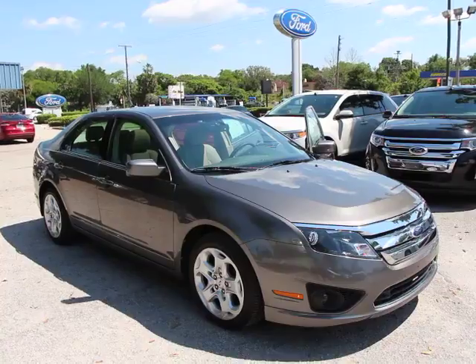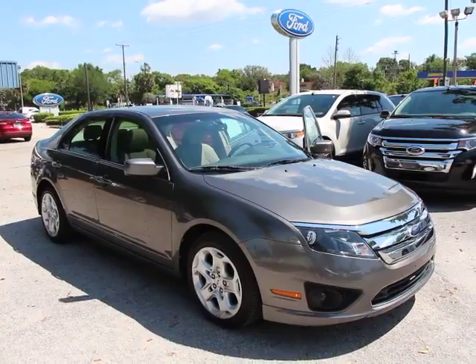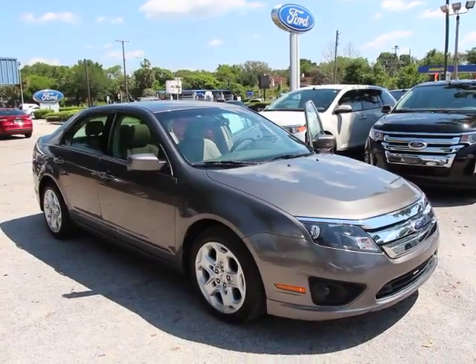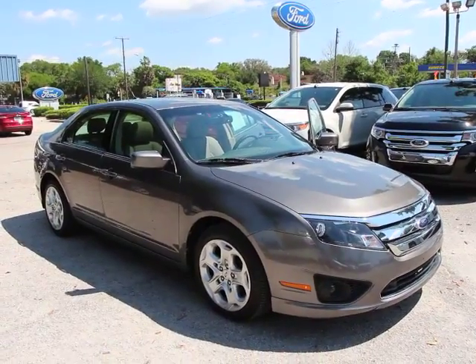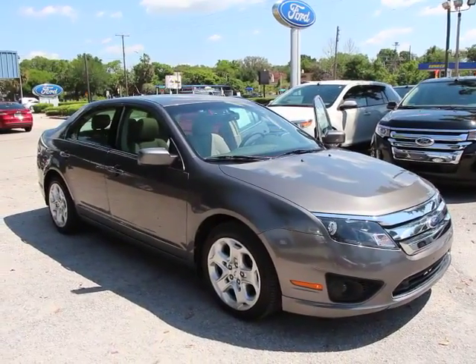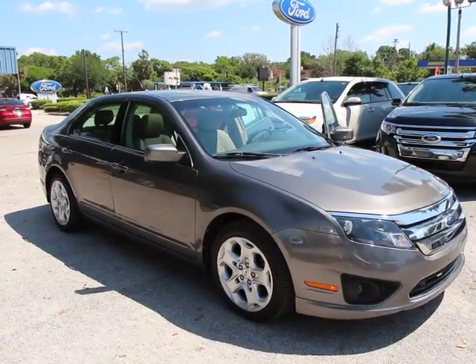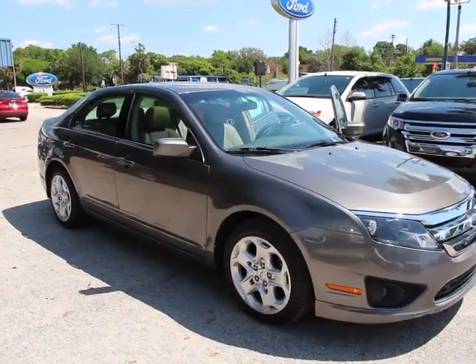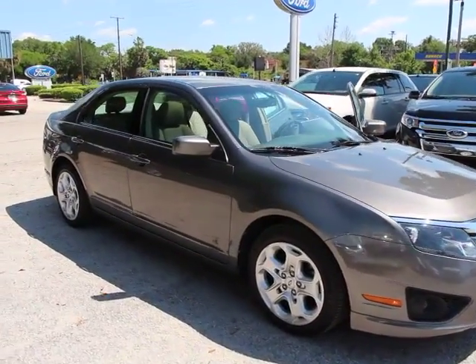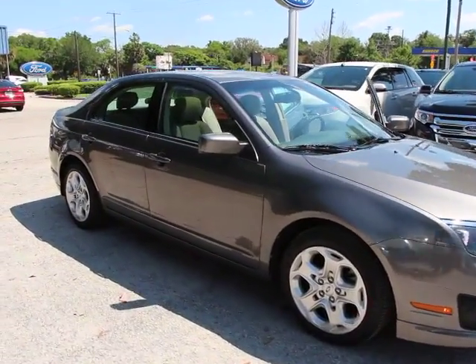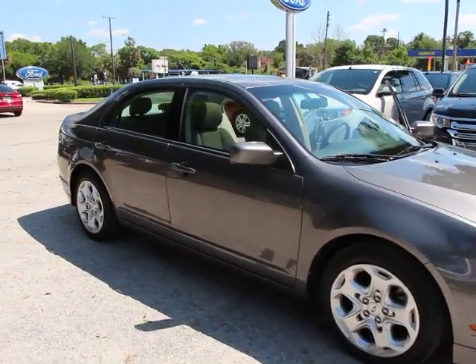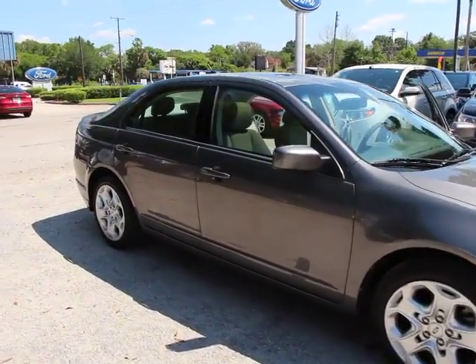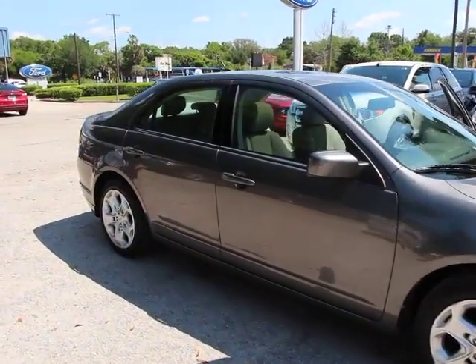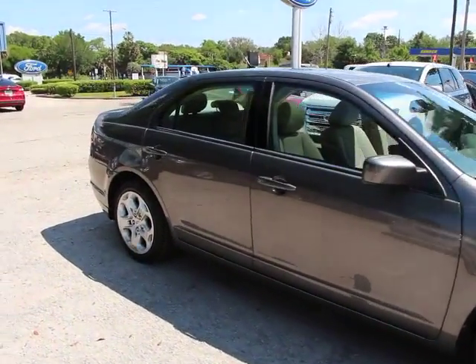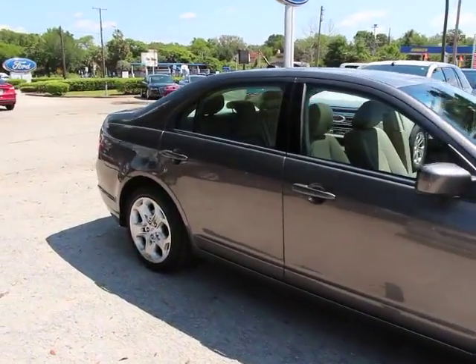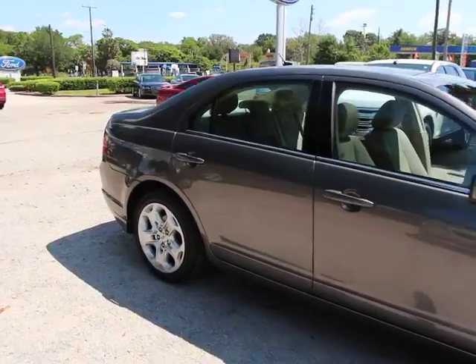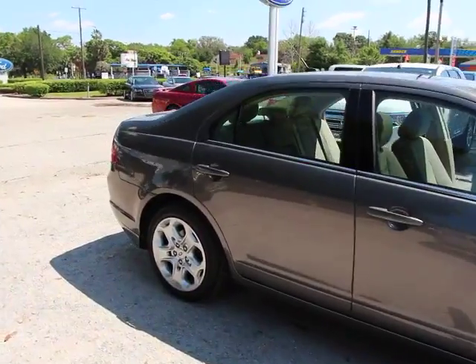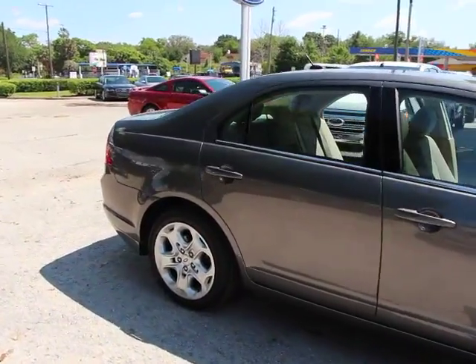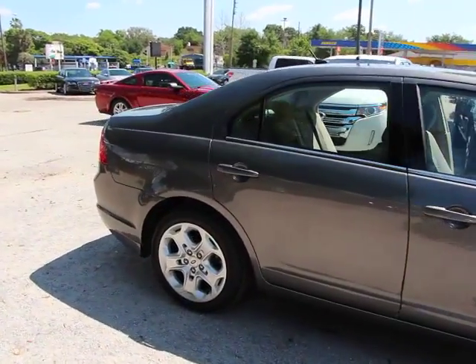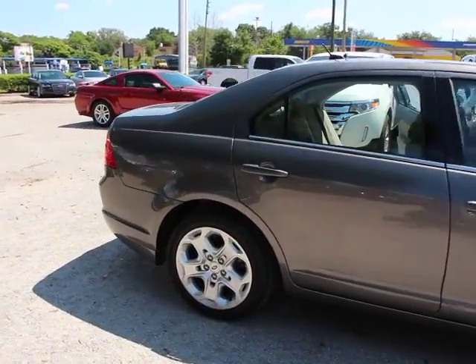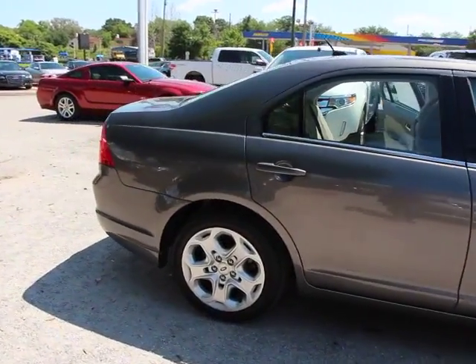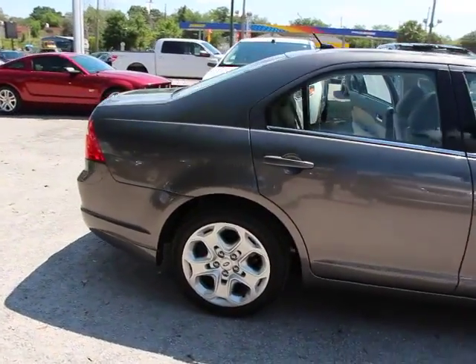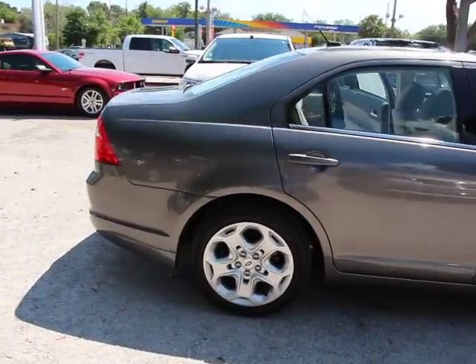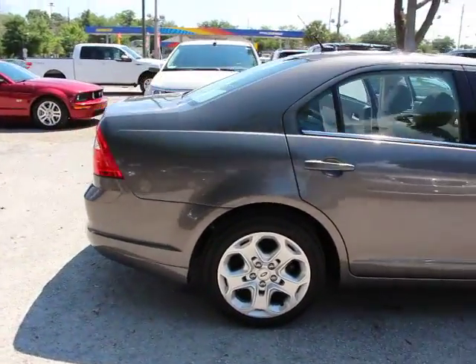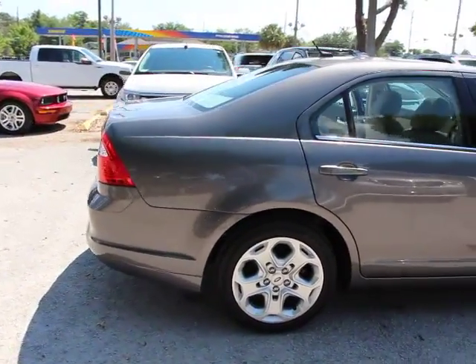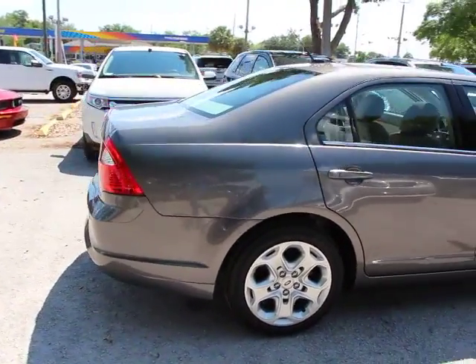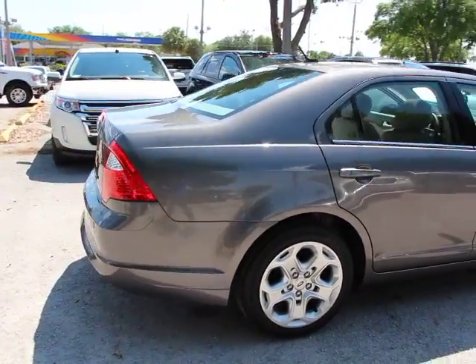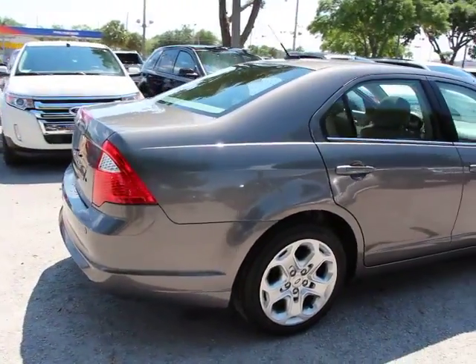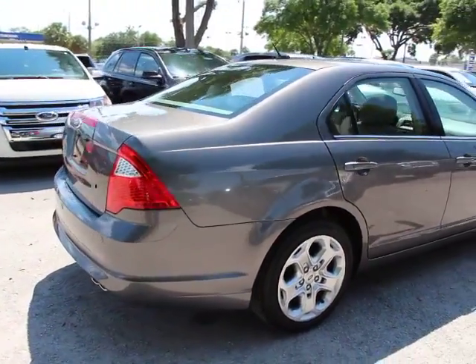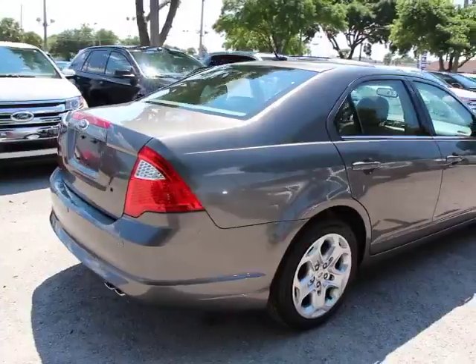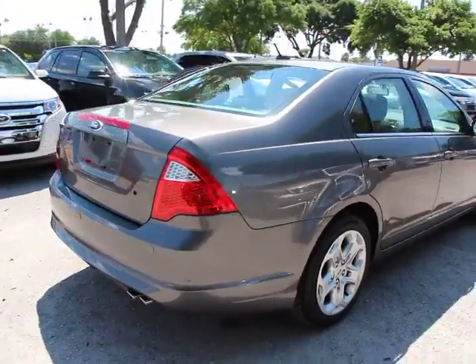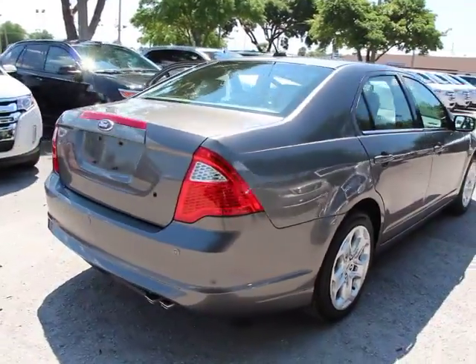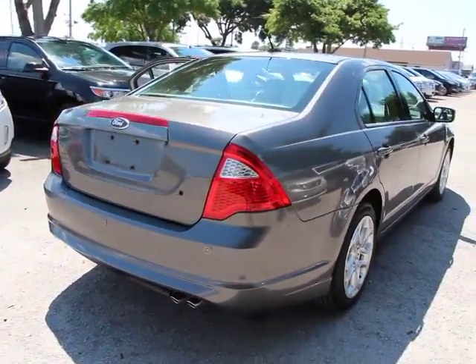2011 Fusion. You can have both impressive power and great economy in a Fusion, priced below $20,000. This vehicle has less than 40,000 miles.